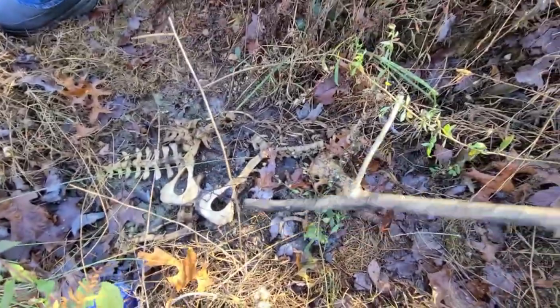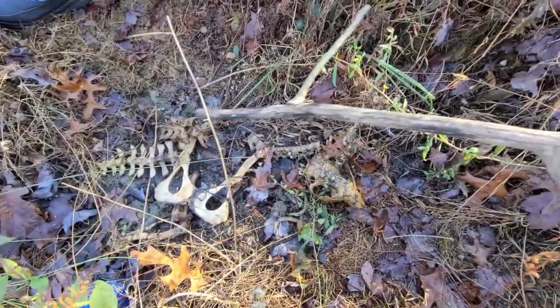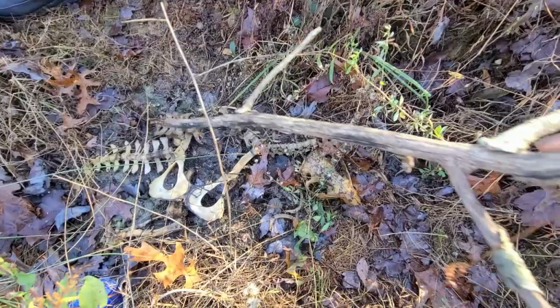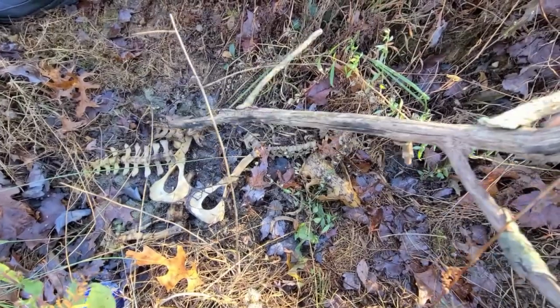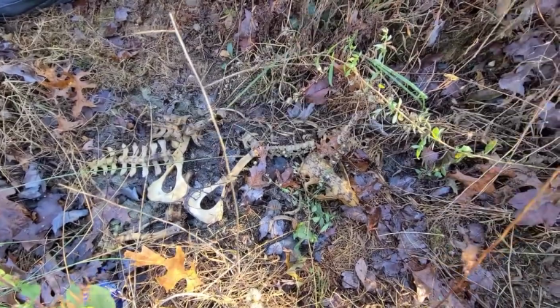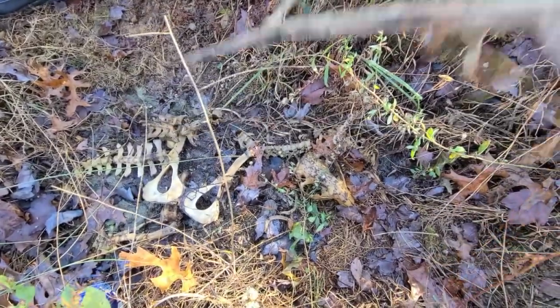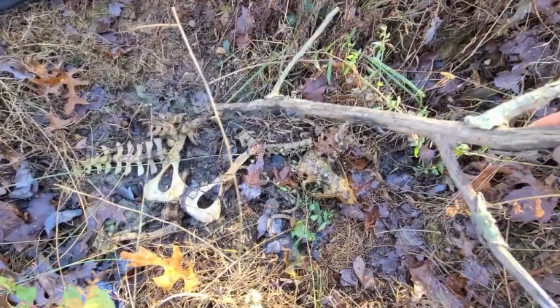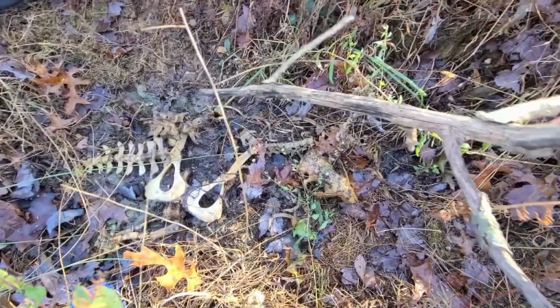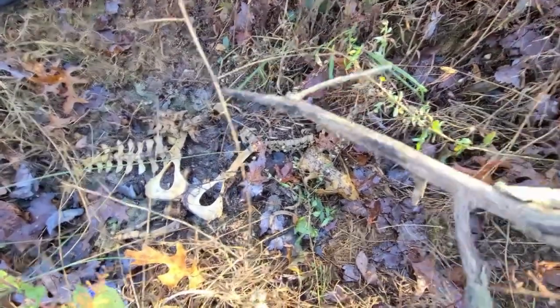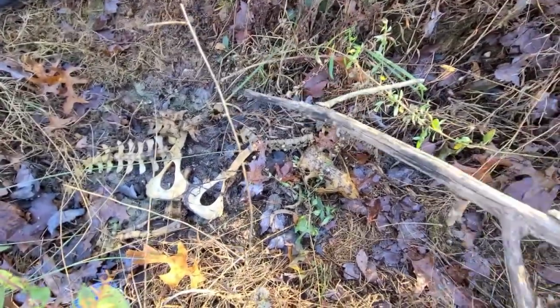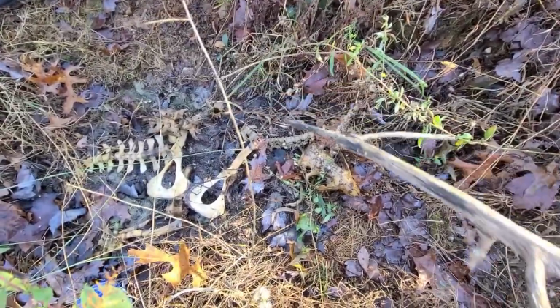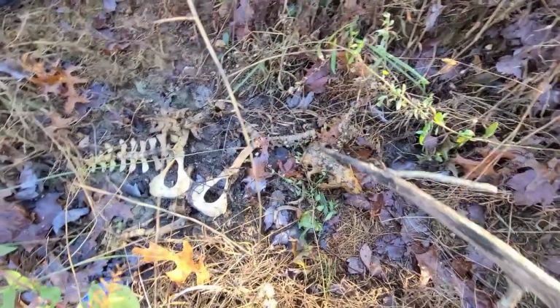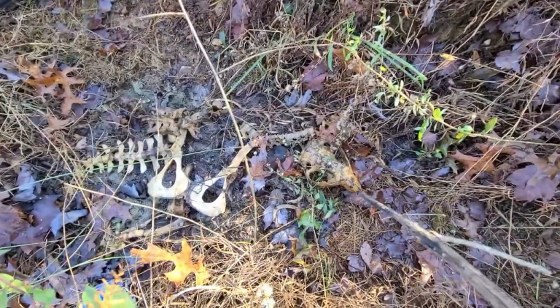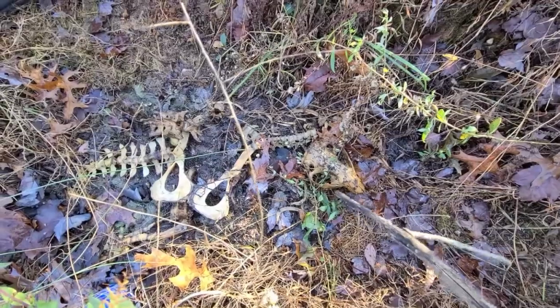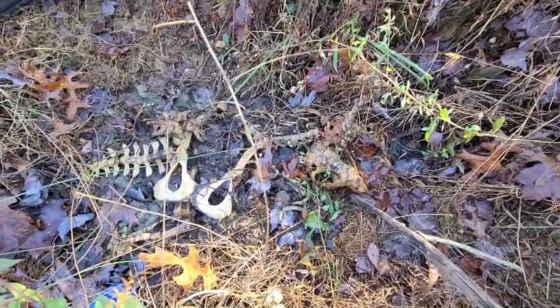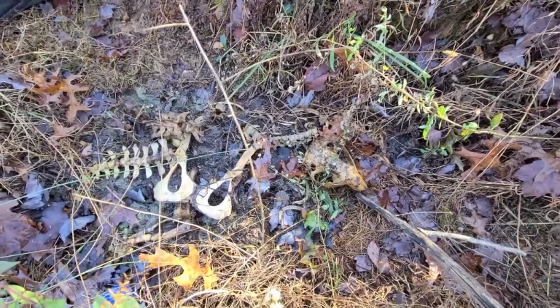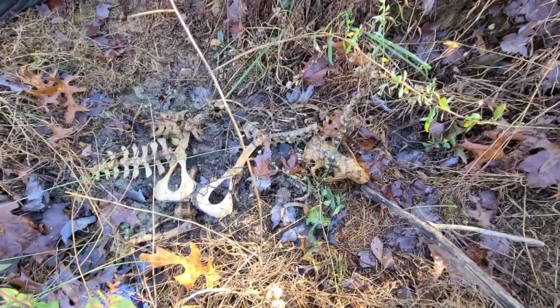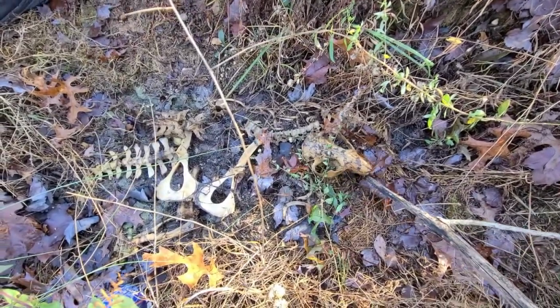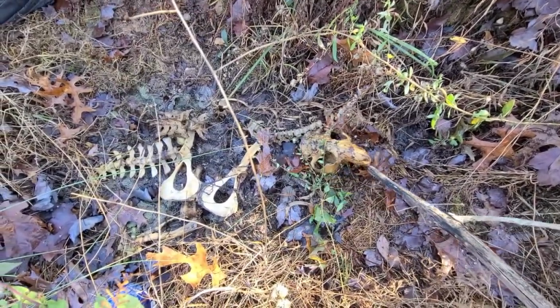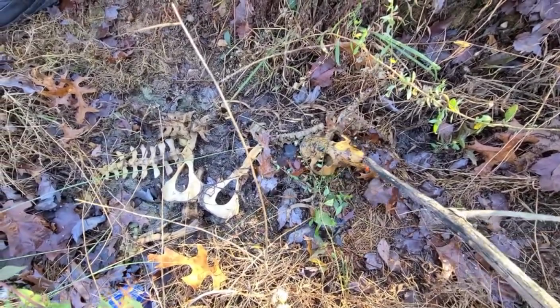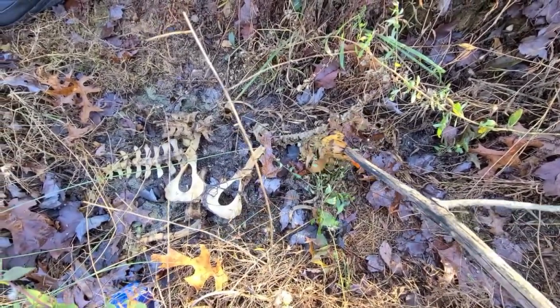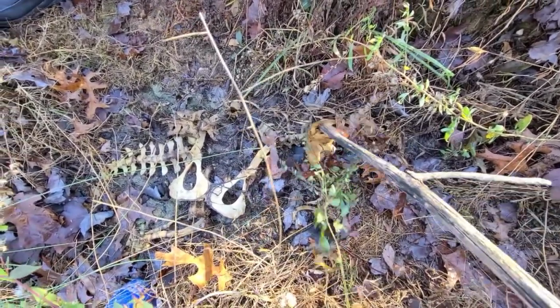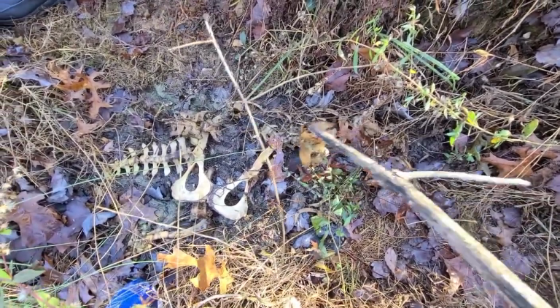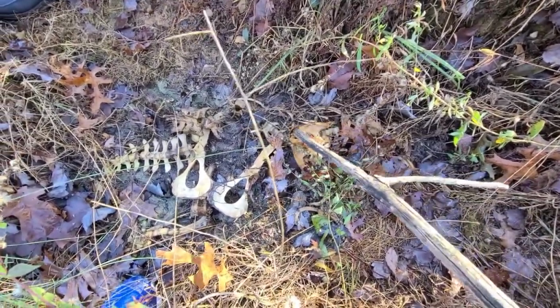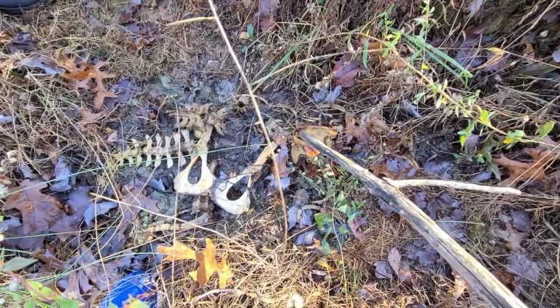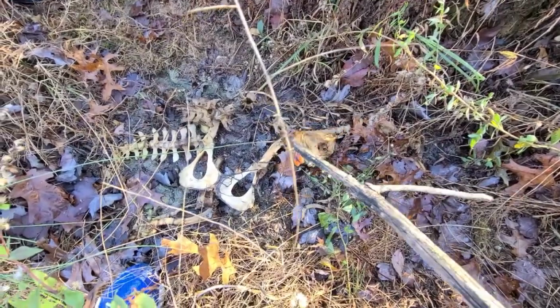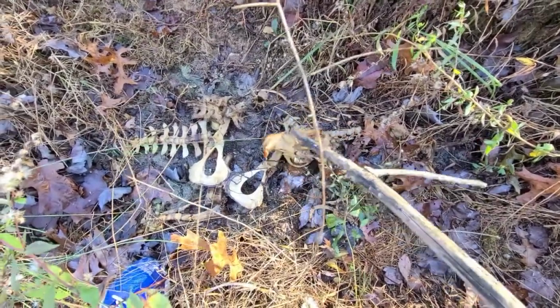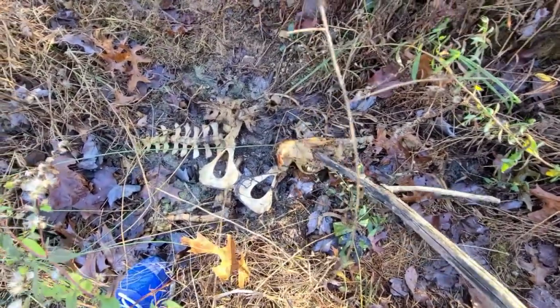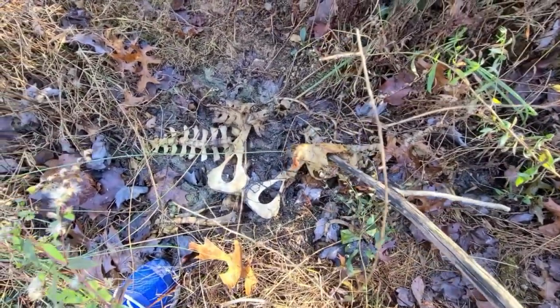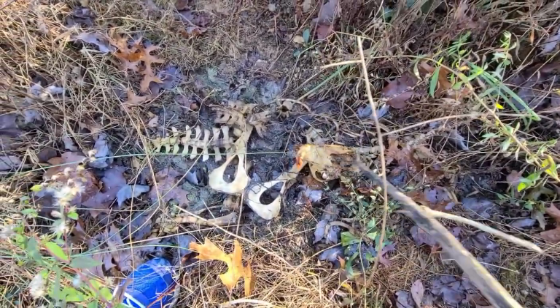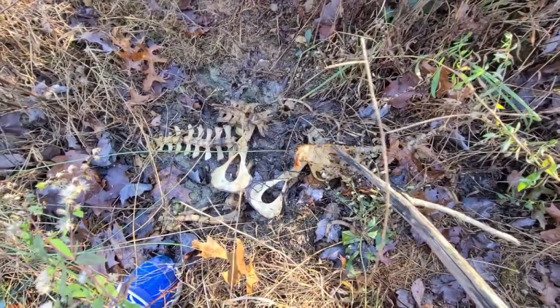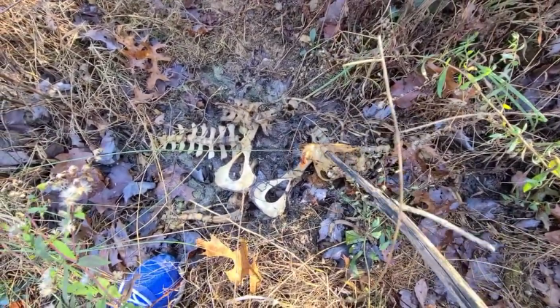I found its butt bone. That actually kind of looks like an X-wing. I found its butt bone by the nostril, its nose. By the nose. By the nostril.